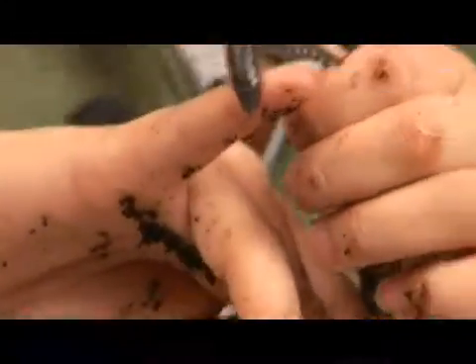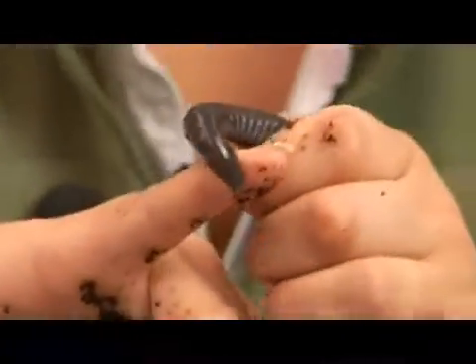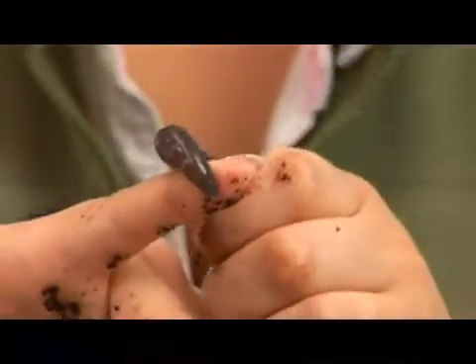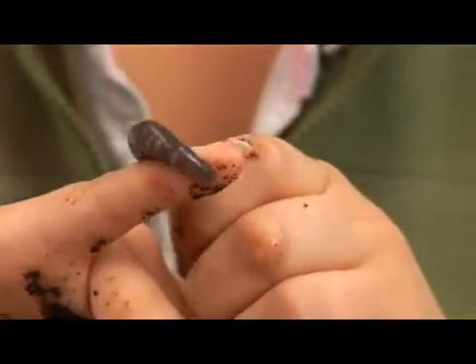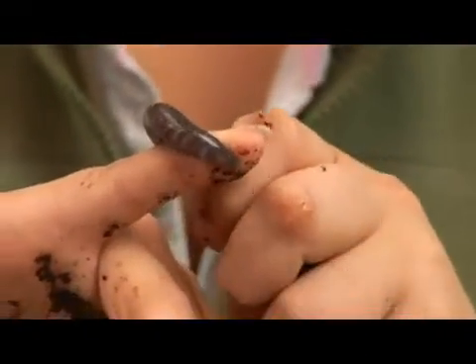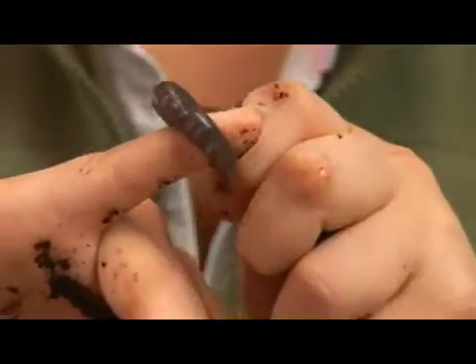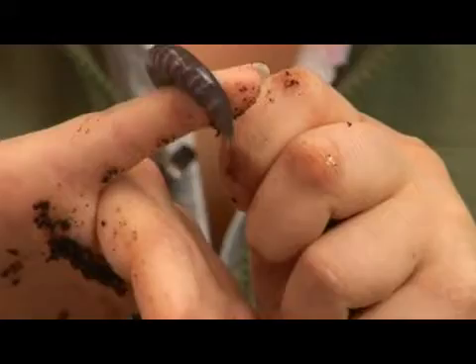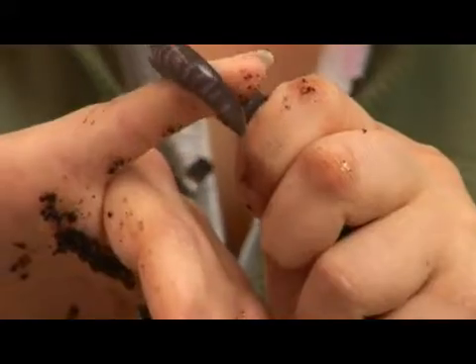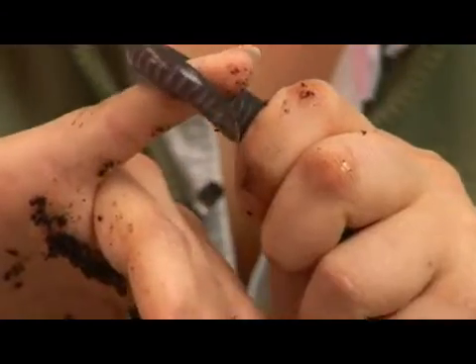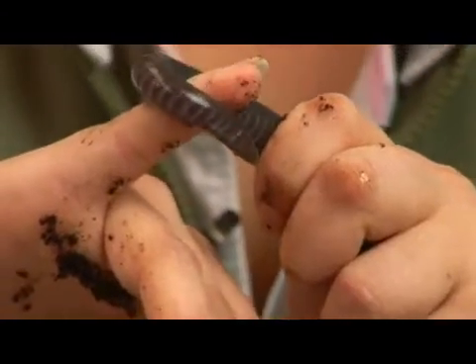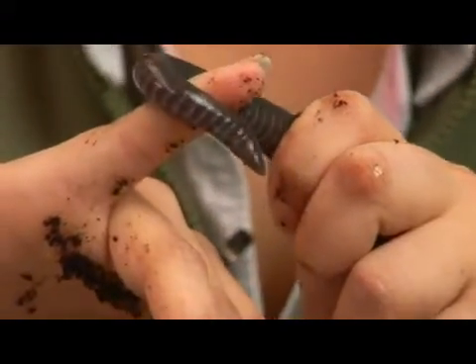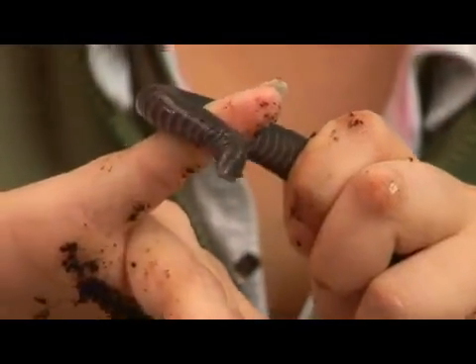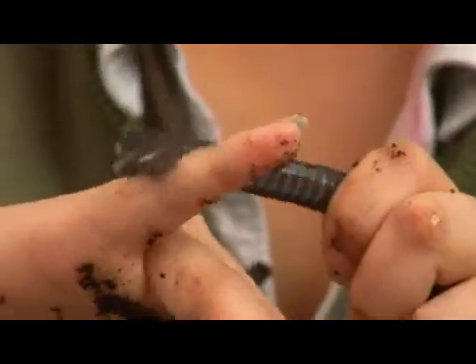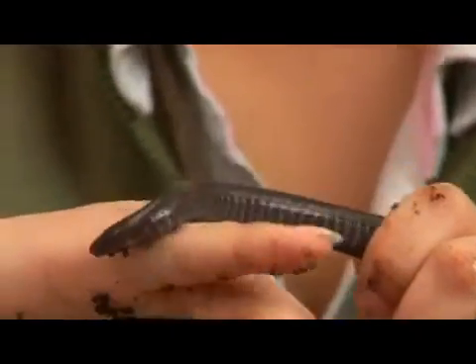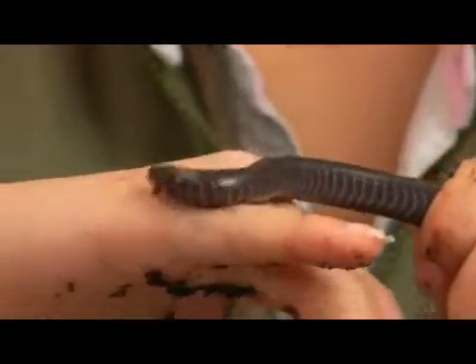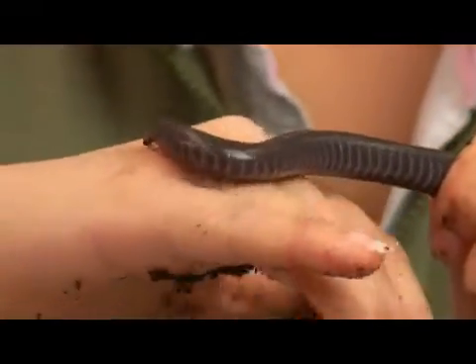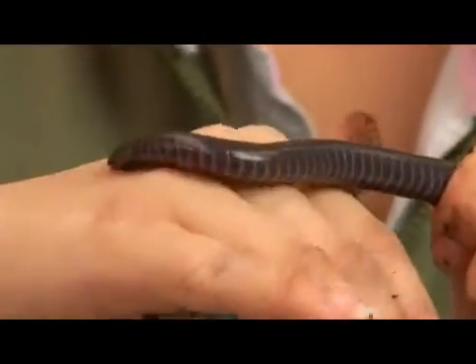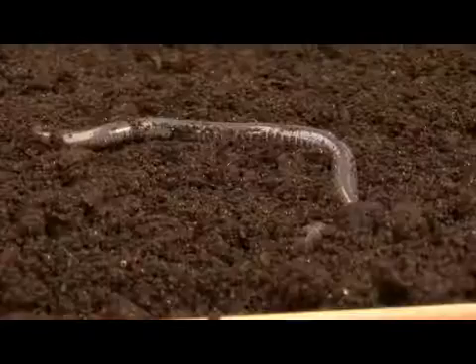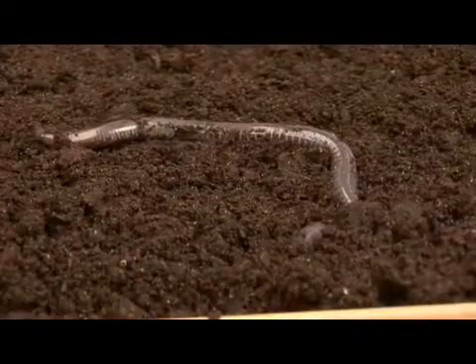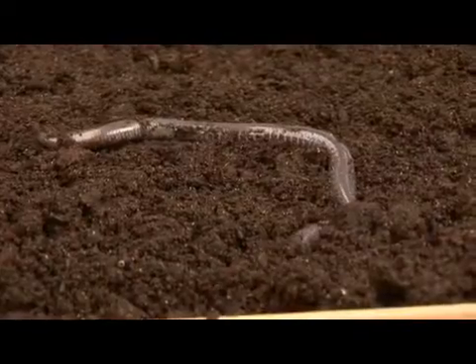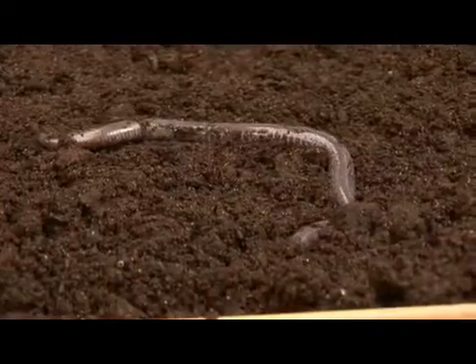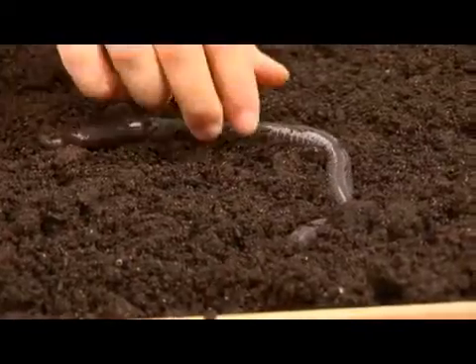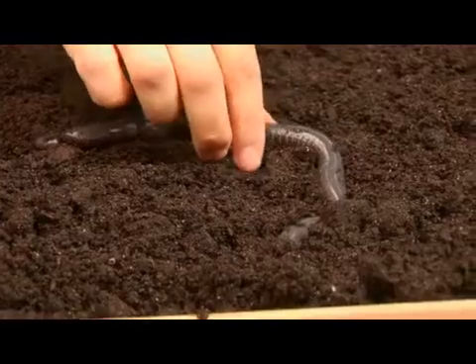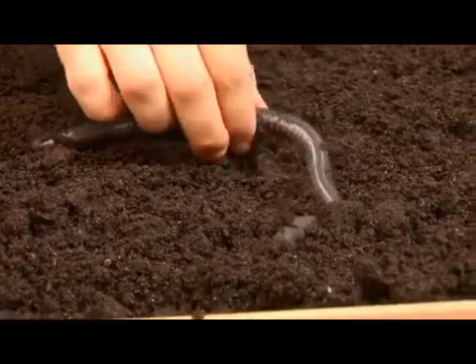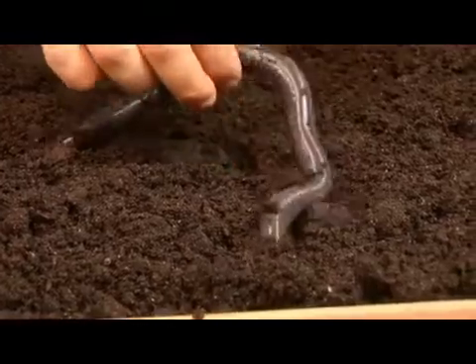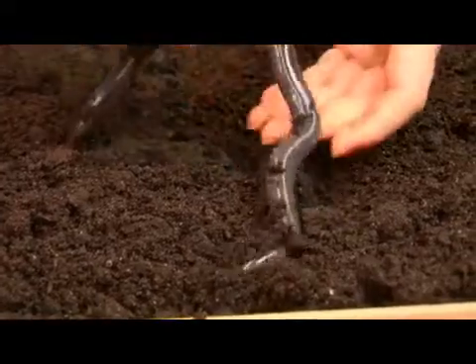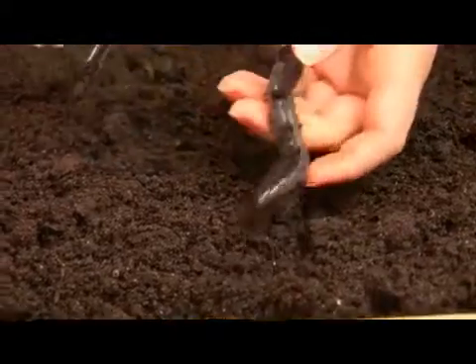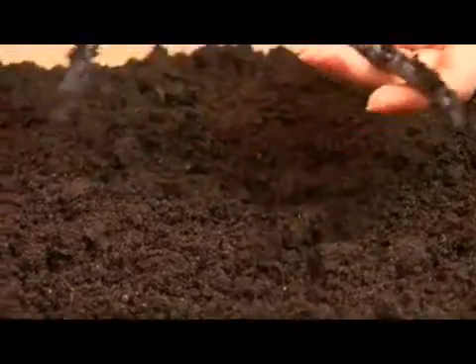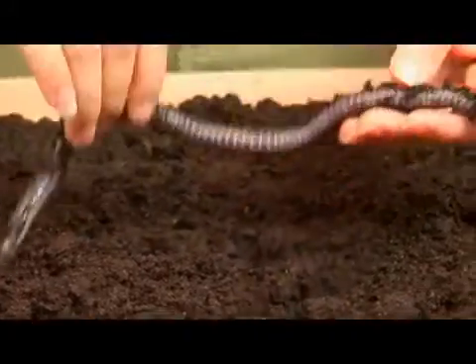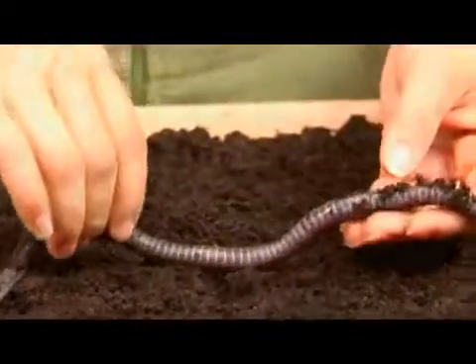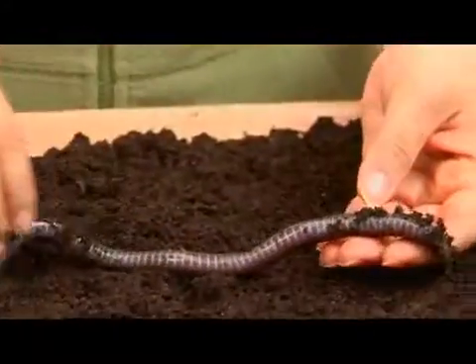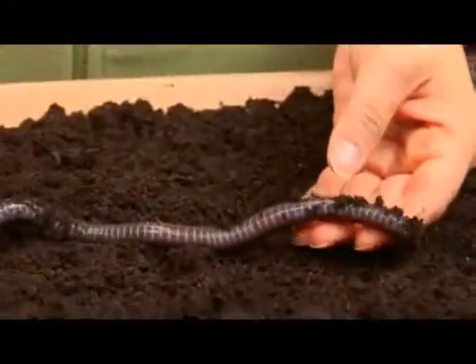As far as amphibians go, they lack limbs, a pelvic girdle and a pectoral girdle. Most of them are quite small but some species can reach up to a meter long.